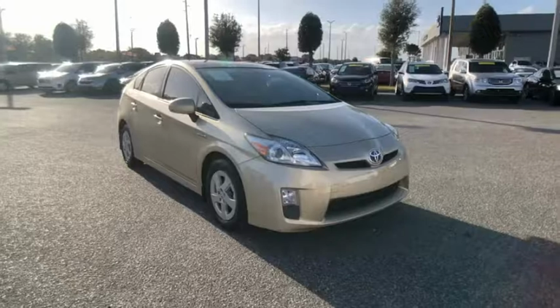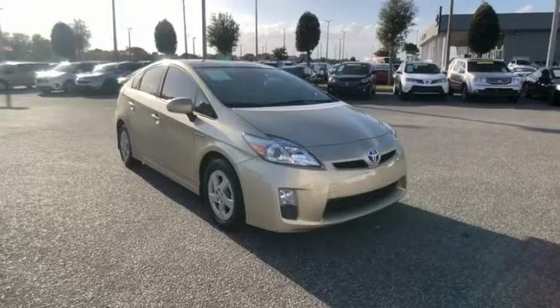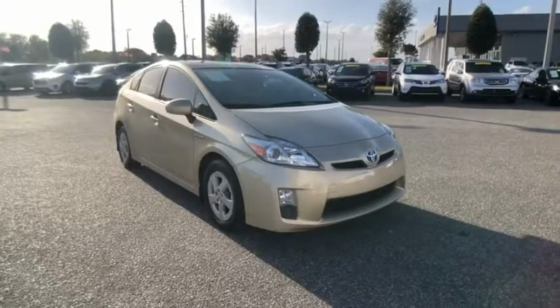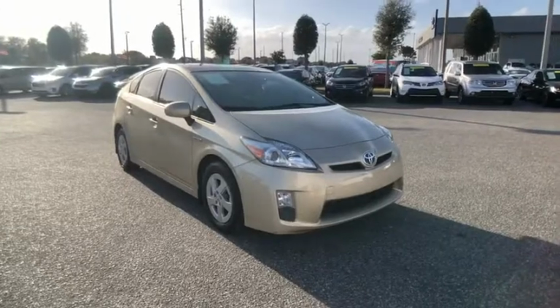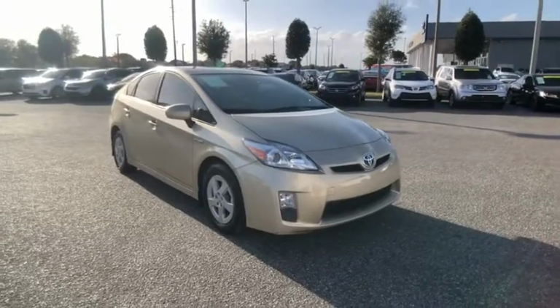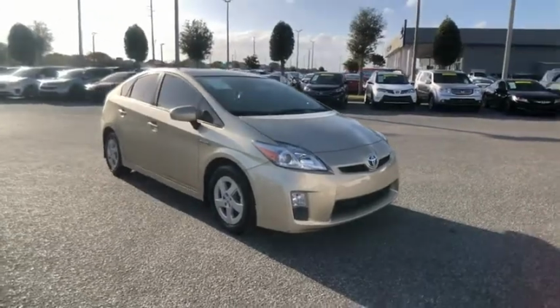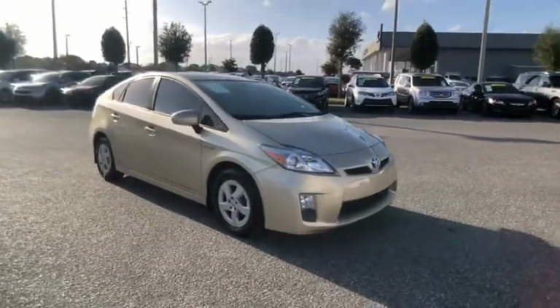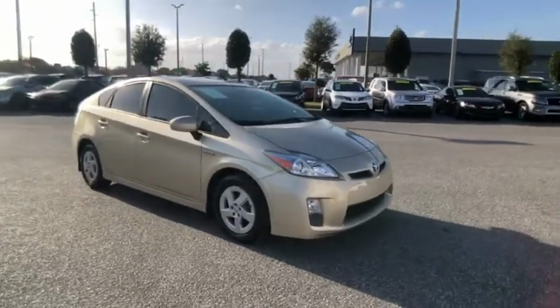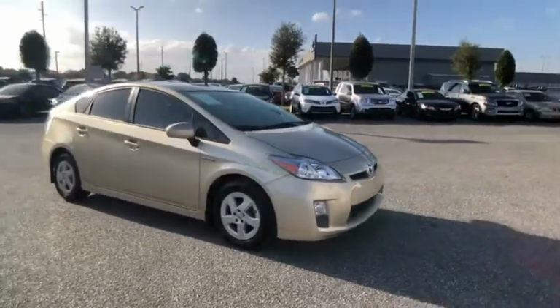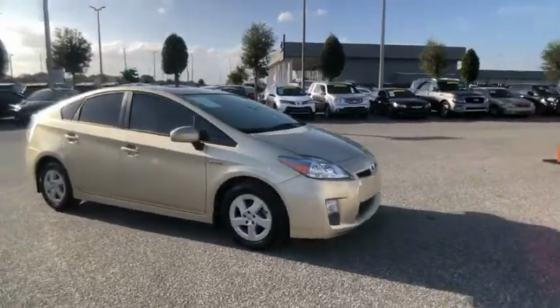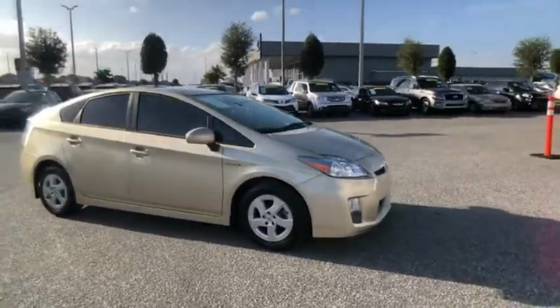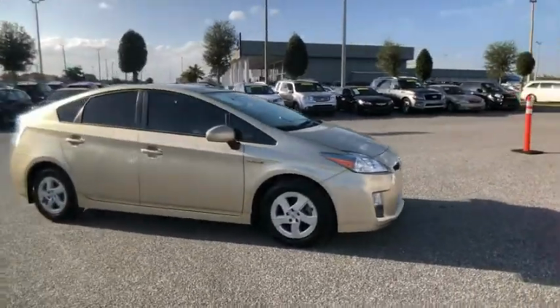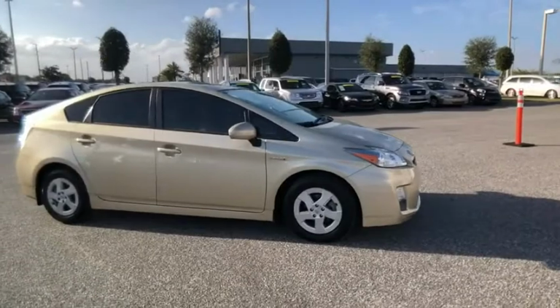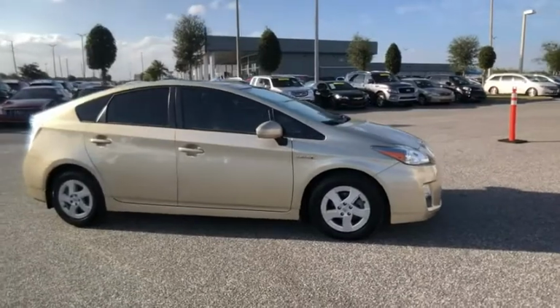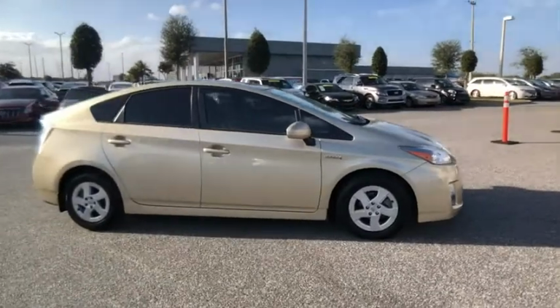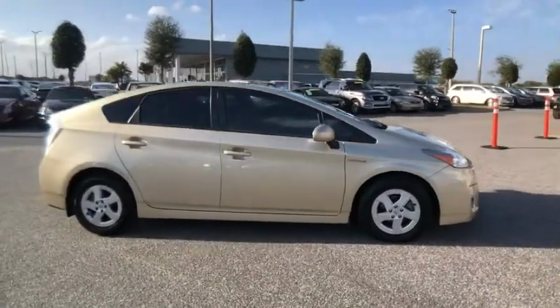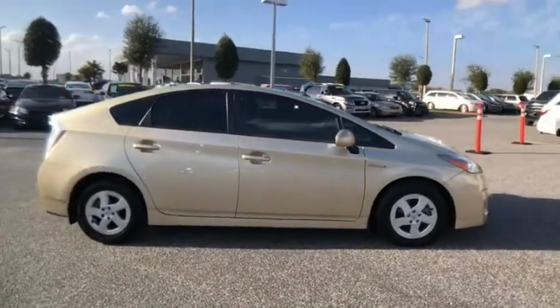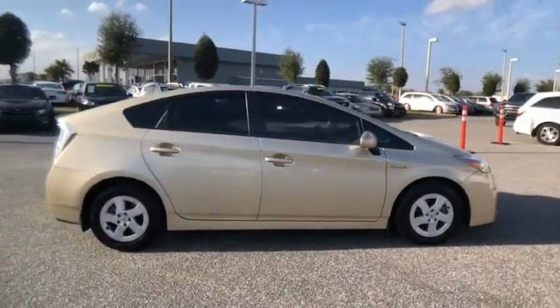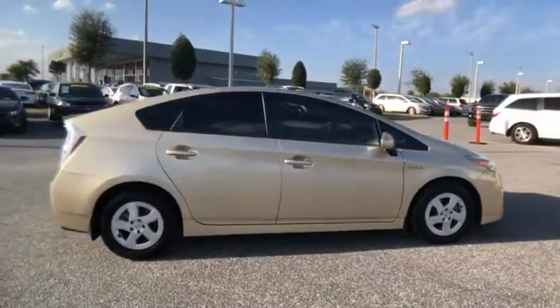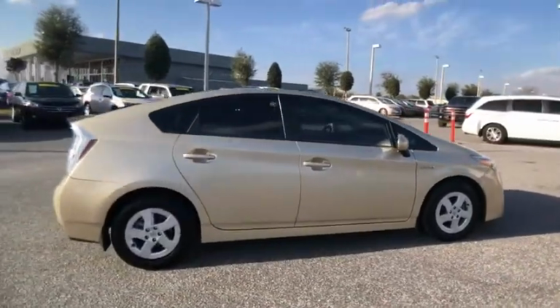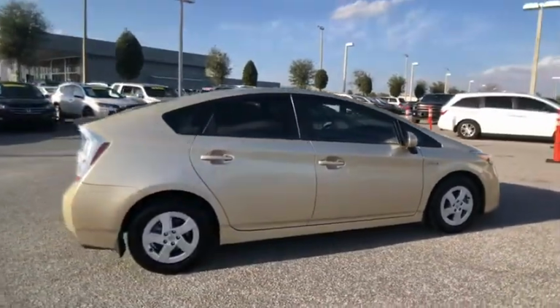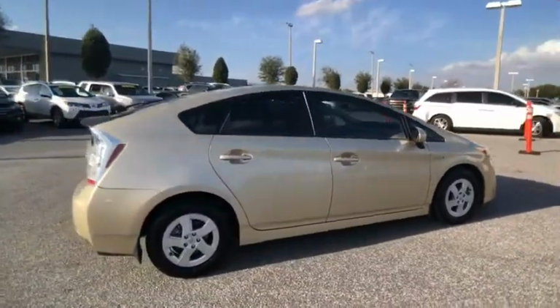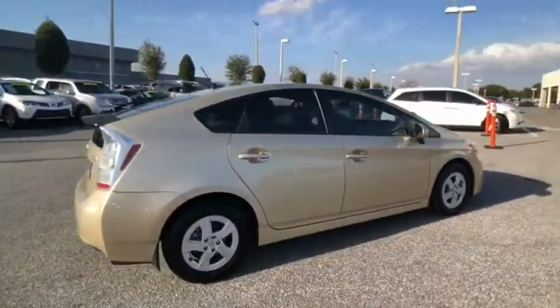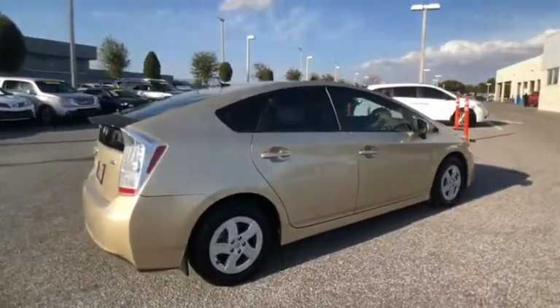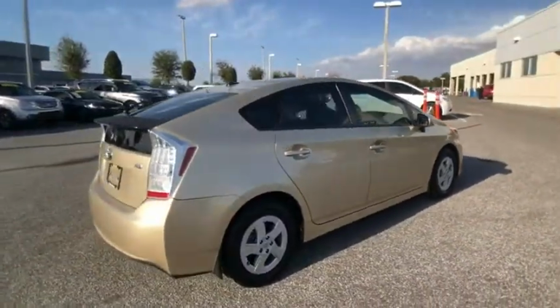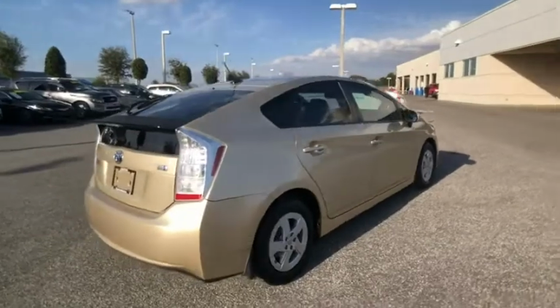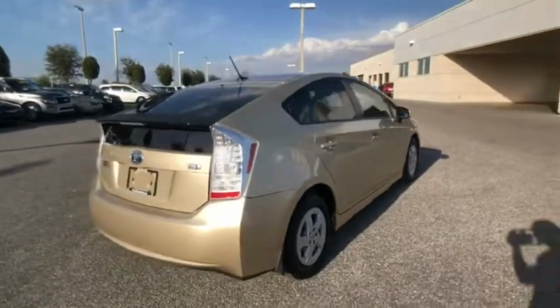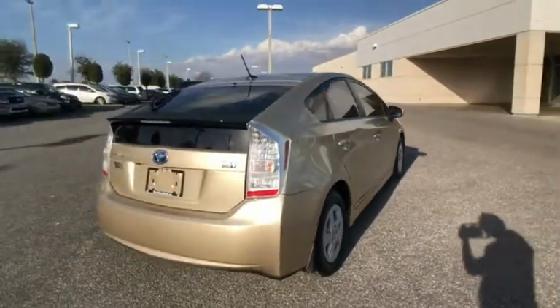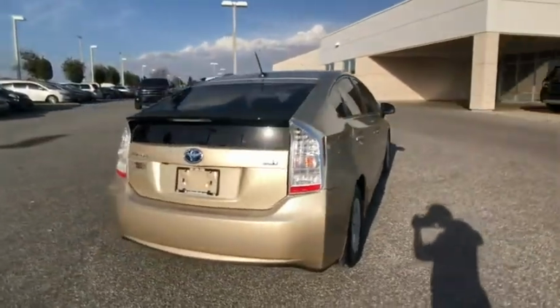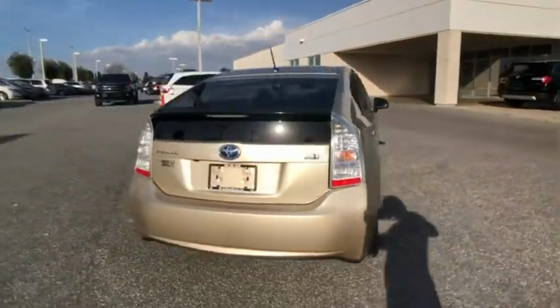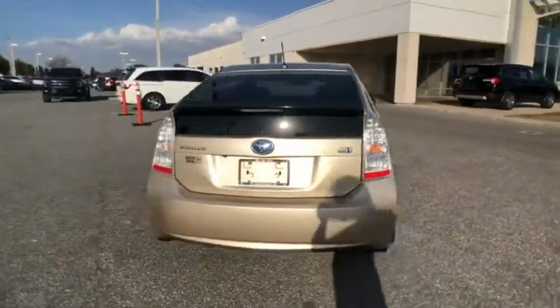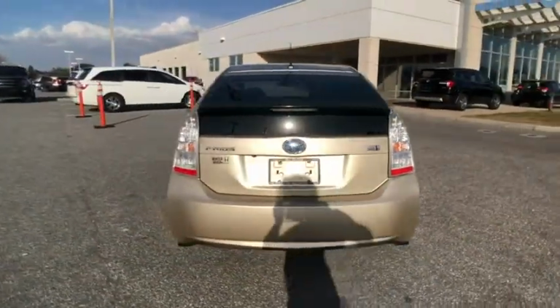Stop by and take a look at the 2011 Prius. Prius offers harmony between man, nature, and machine. Using the wind, the sun, and advanced hybrid technology, Prius is a true full hybrid.